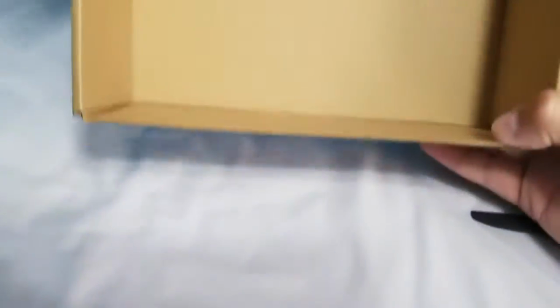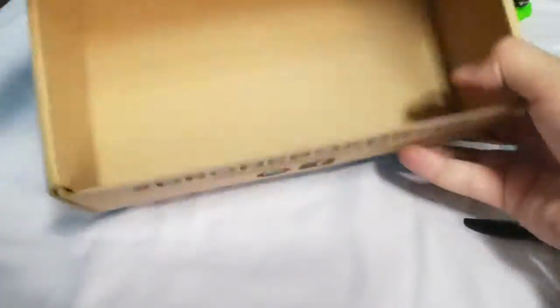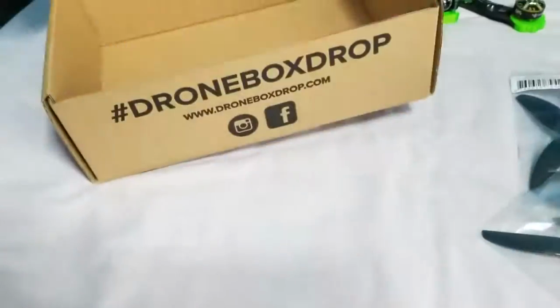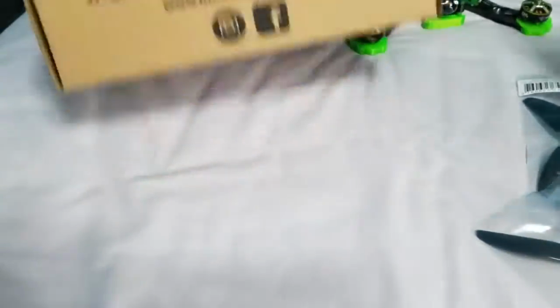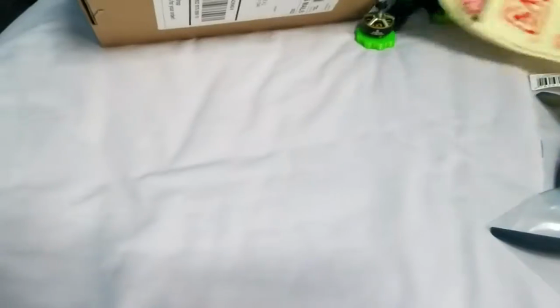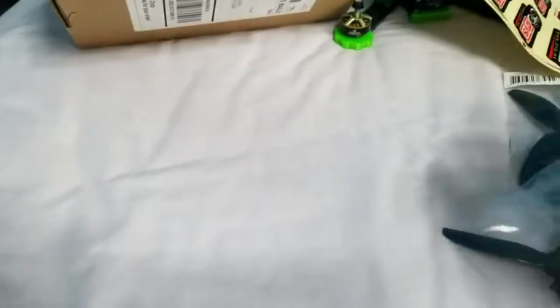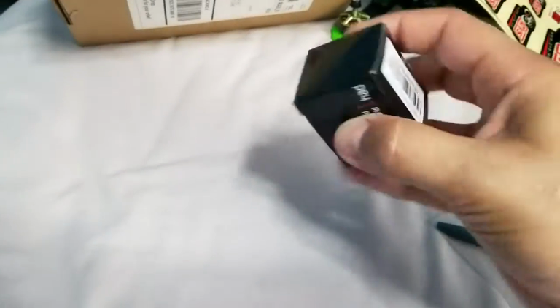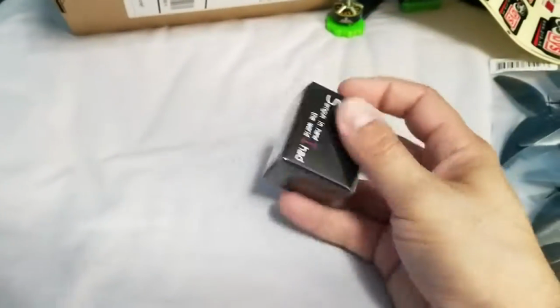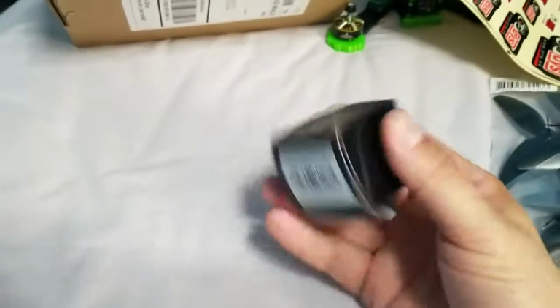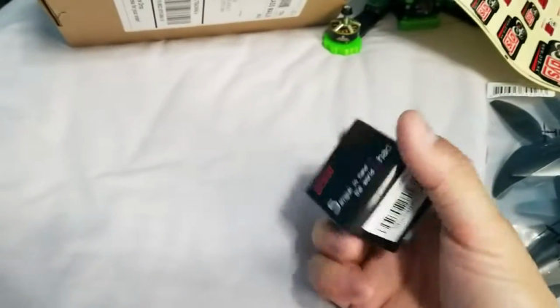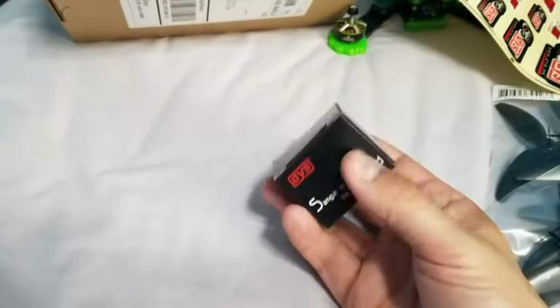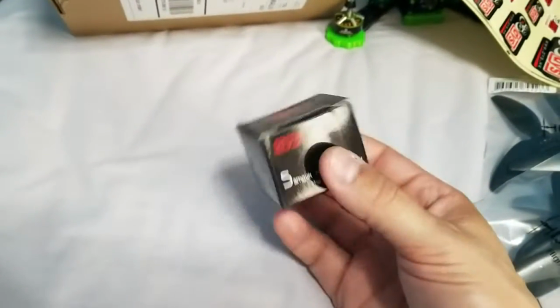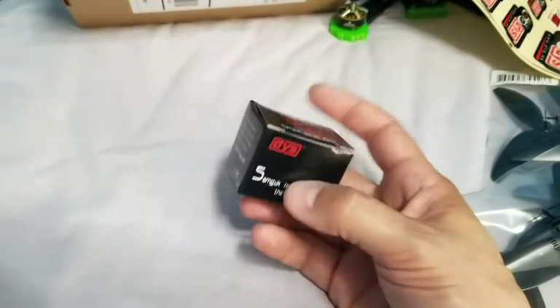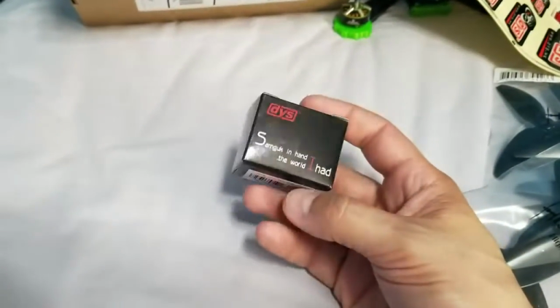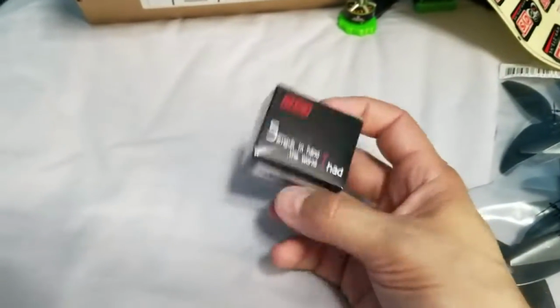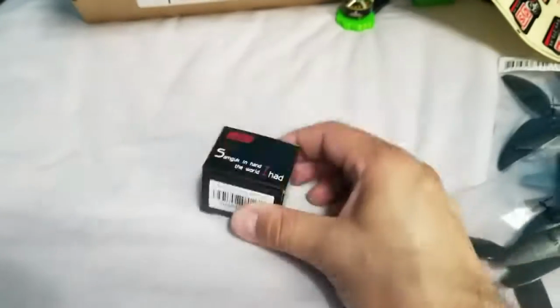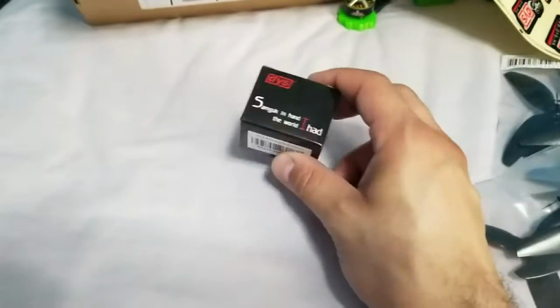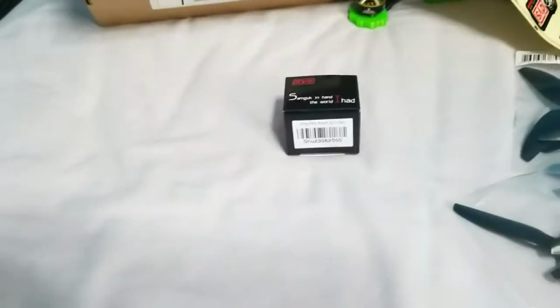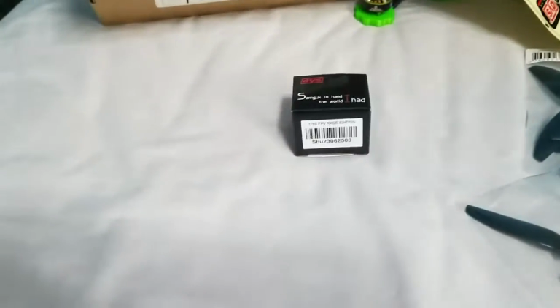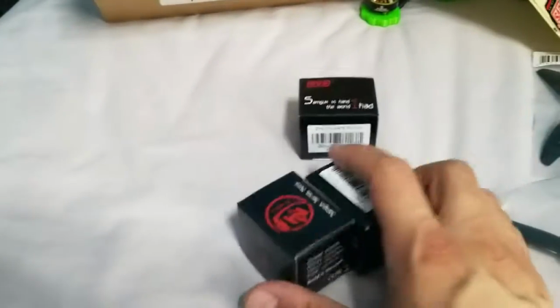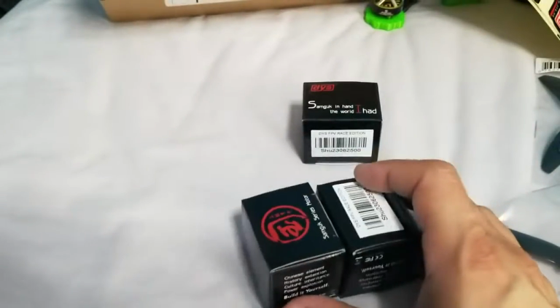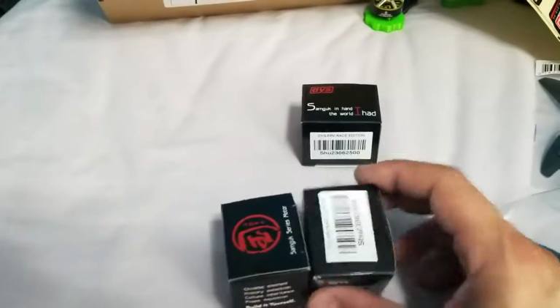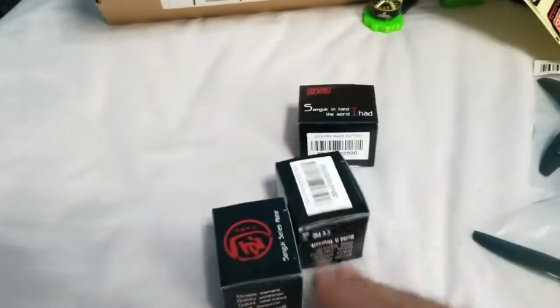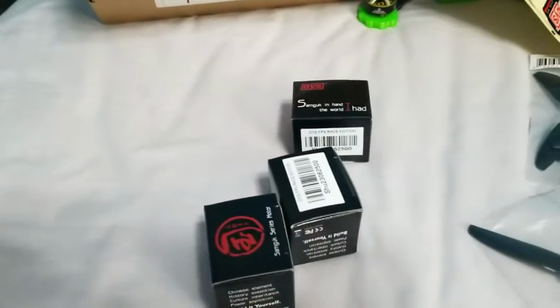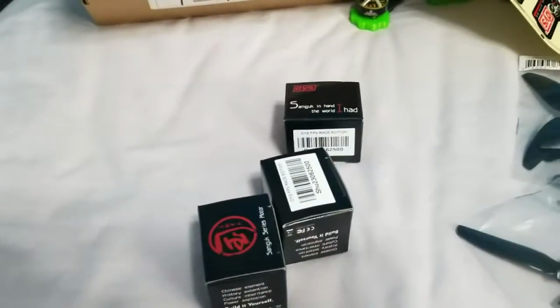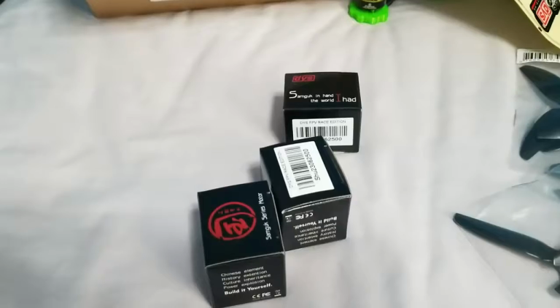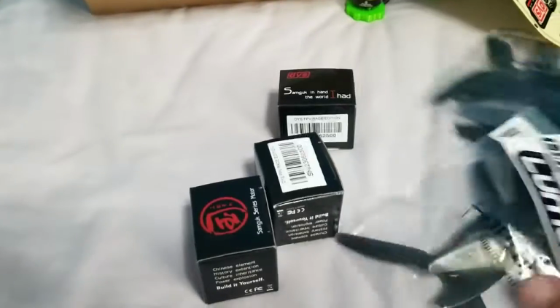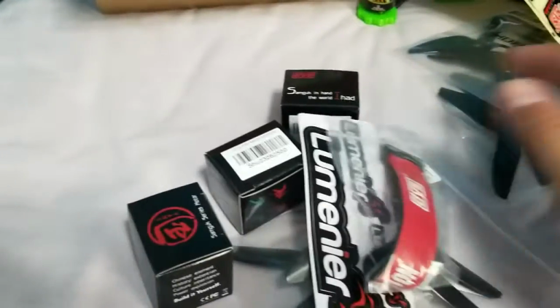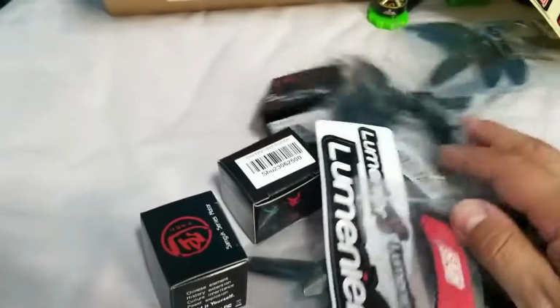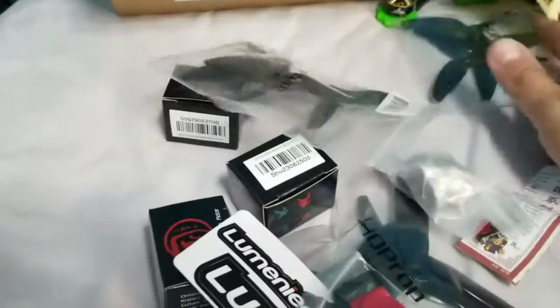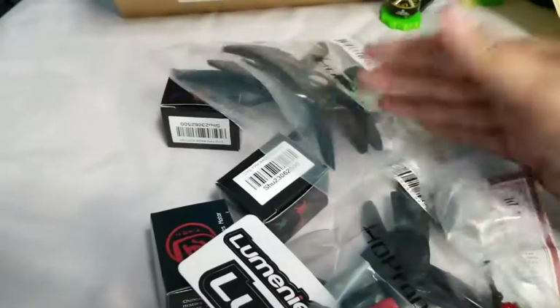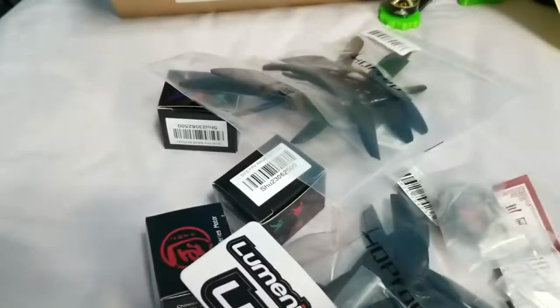And that is all for today guys. I mean it's super obvious — the item in there that everybody waits for is the motors, and it's the race edition. Really cool unboxing, very happy with it. Definitely got my money's worth.